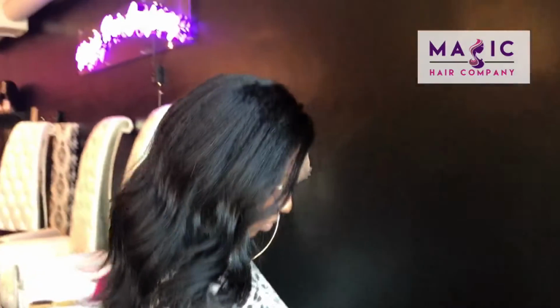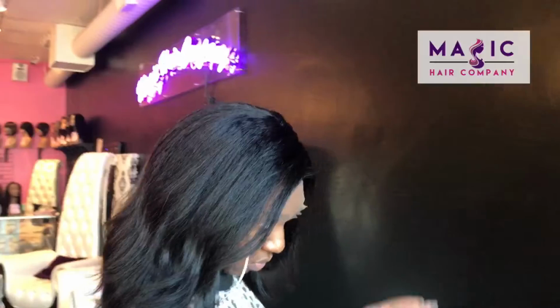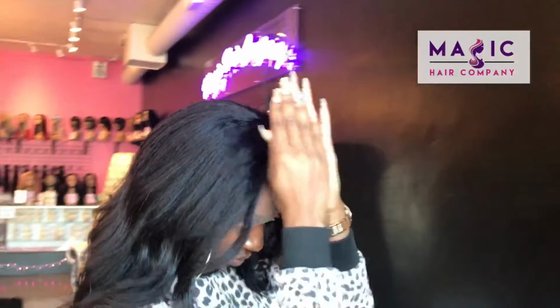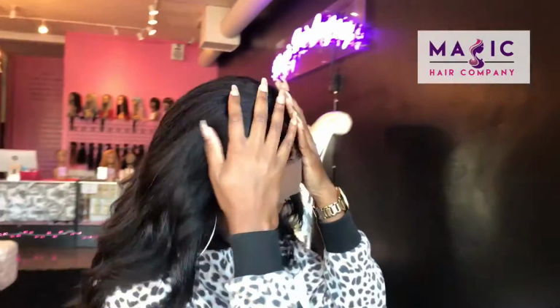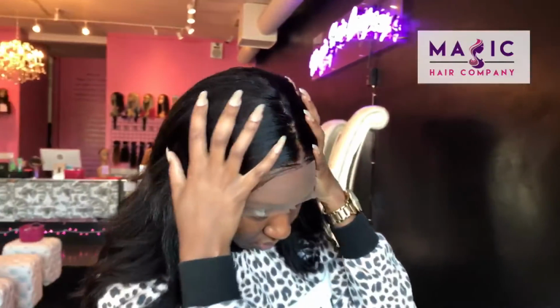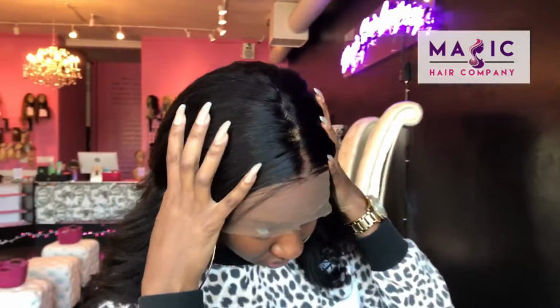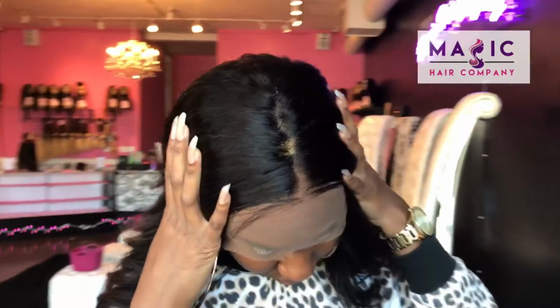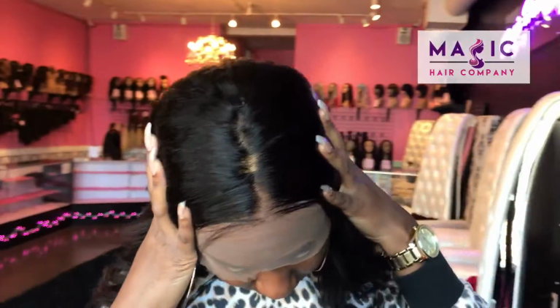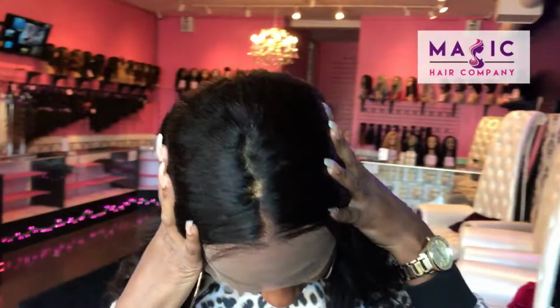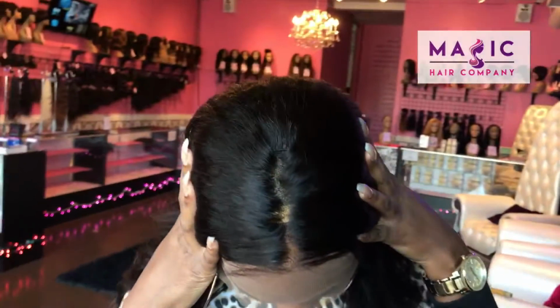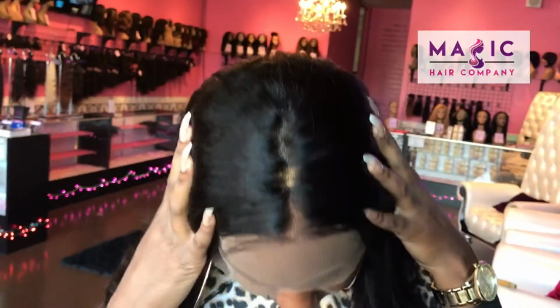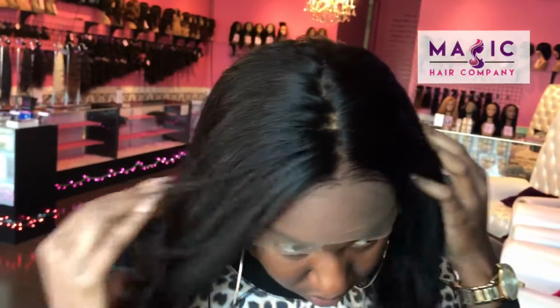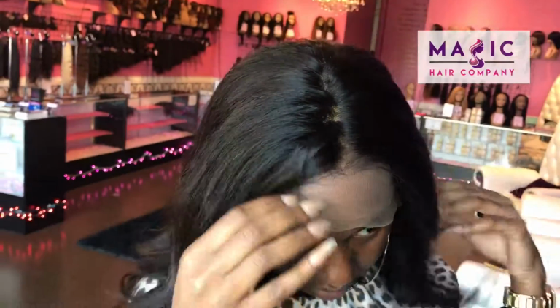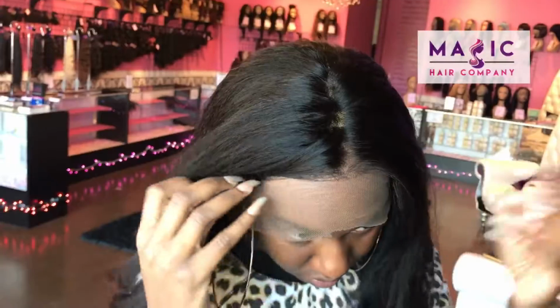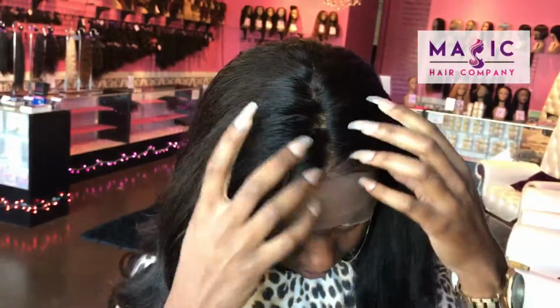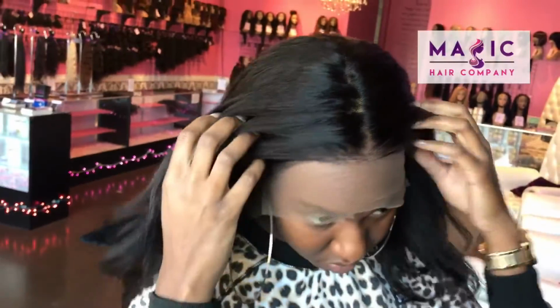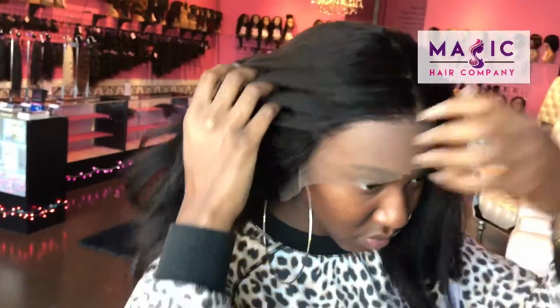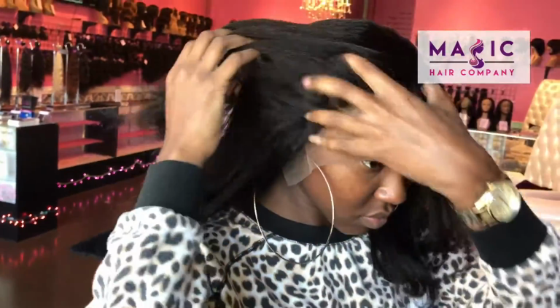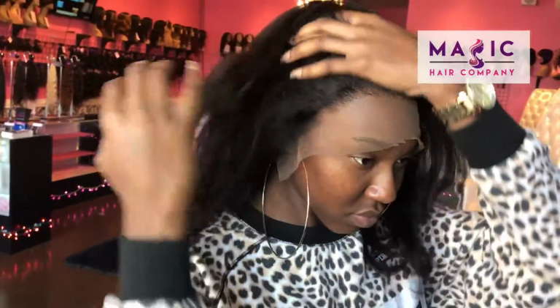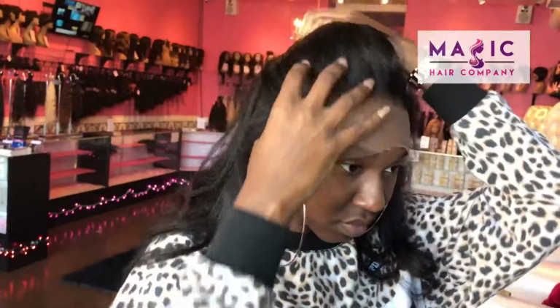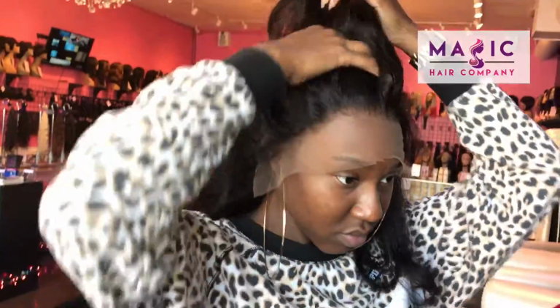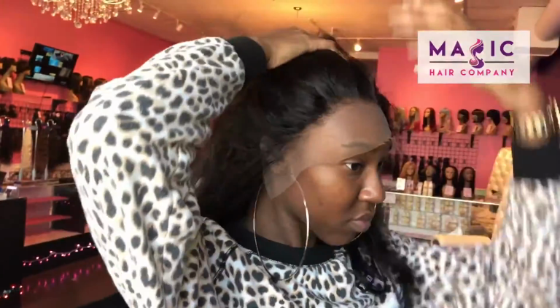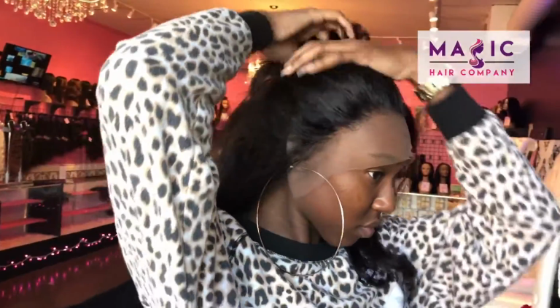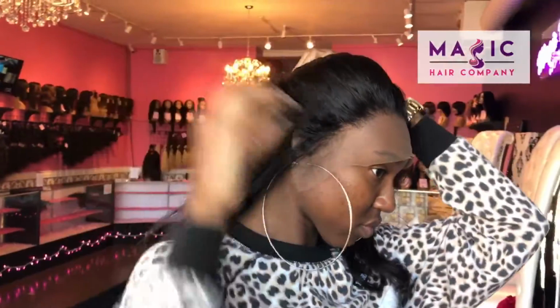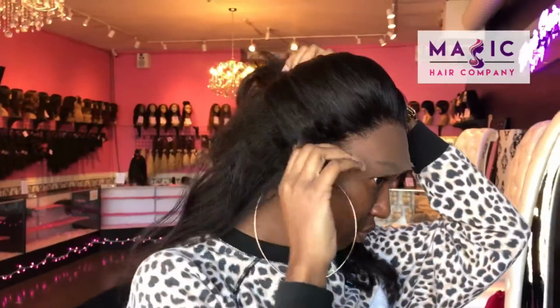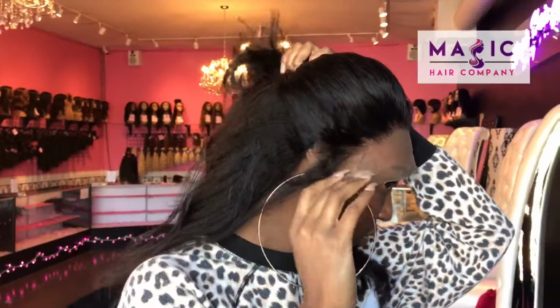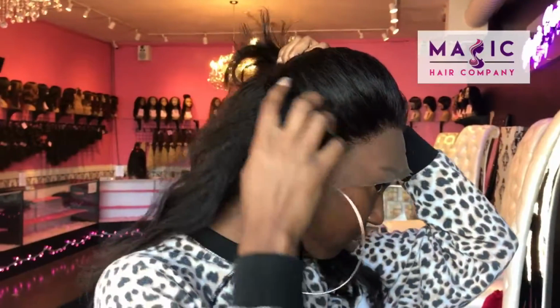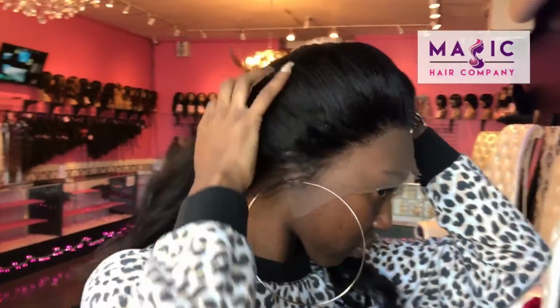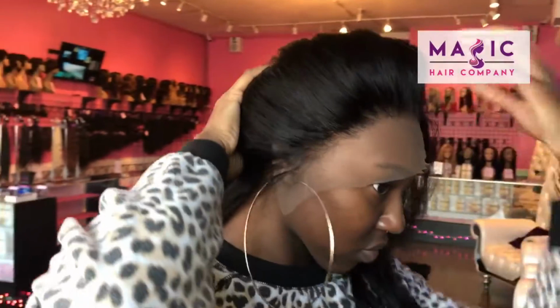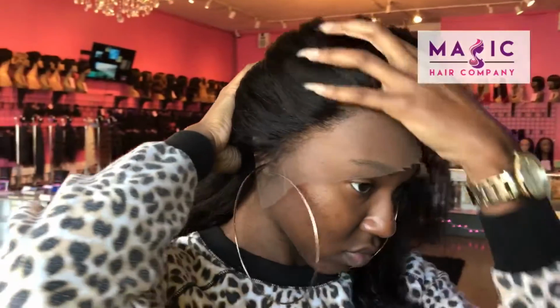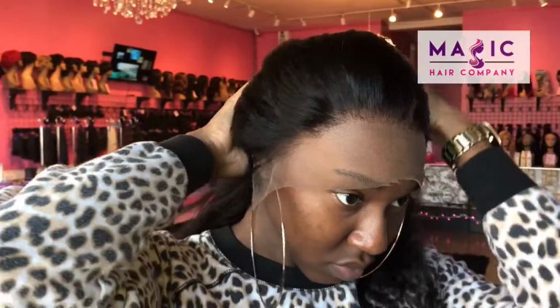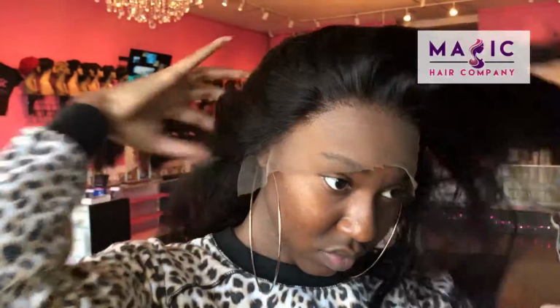This unit is currently available at magichaircompany.com in the ready-to-ship wig section. As you can see, the unit is transparent and has a really natural hairline. We do have a tan cap on underneath this unit — you see how natural this hairline looks?